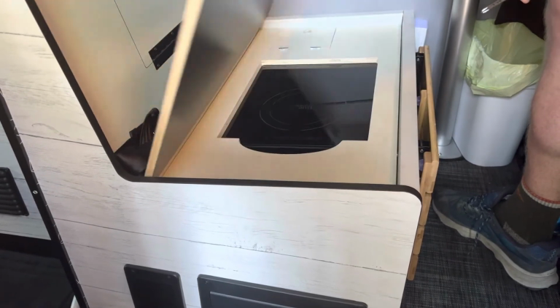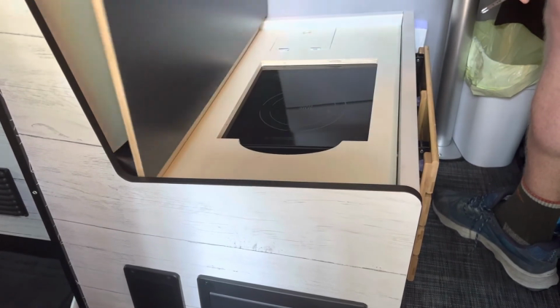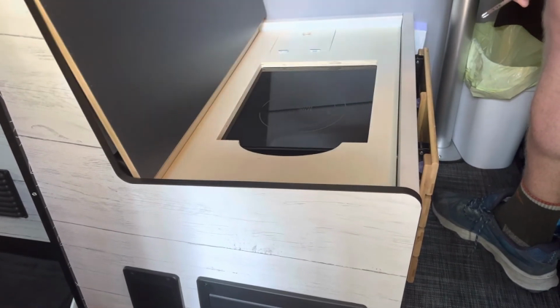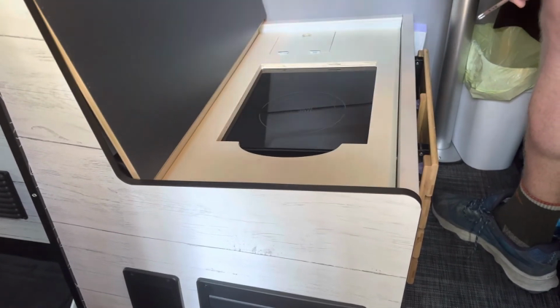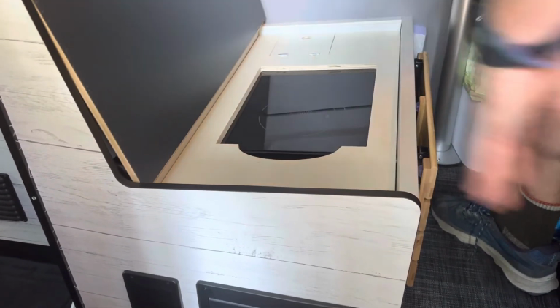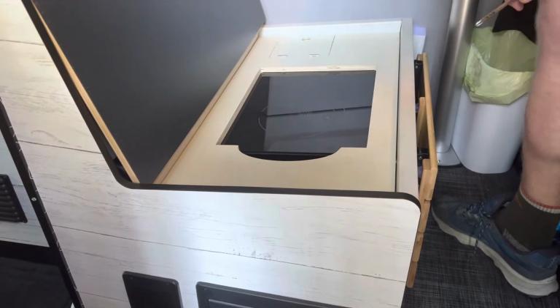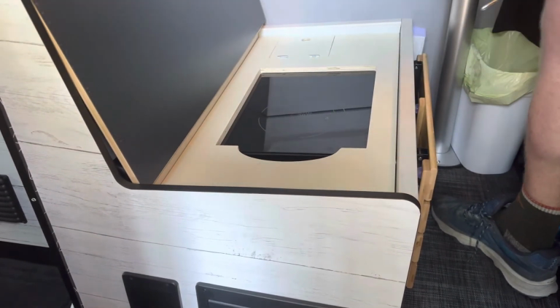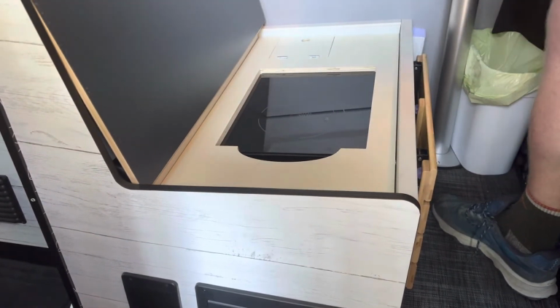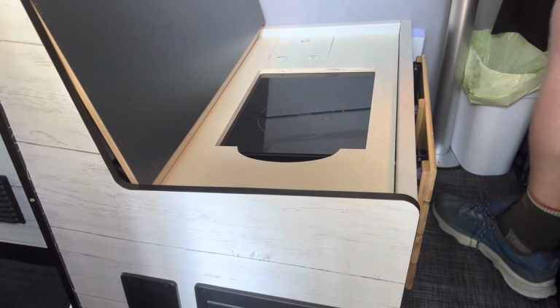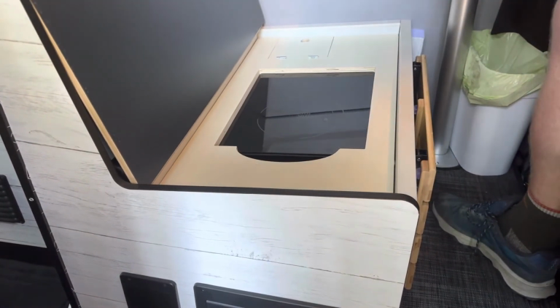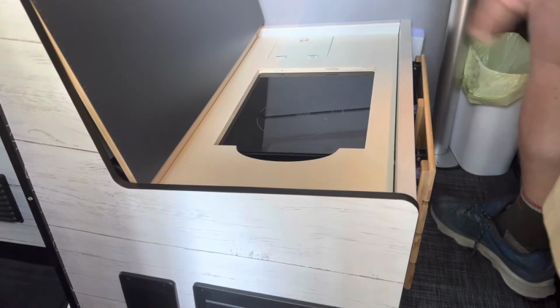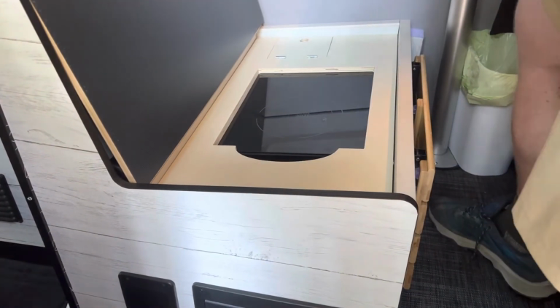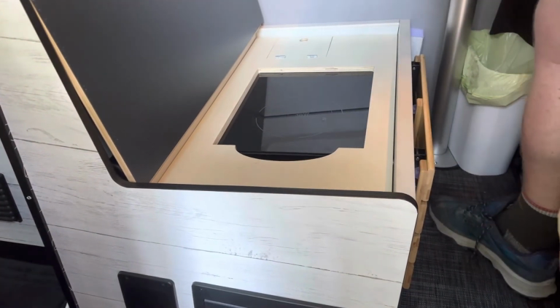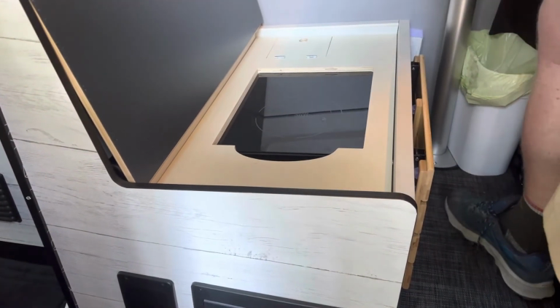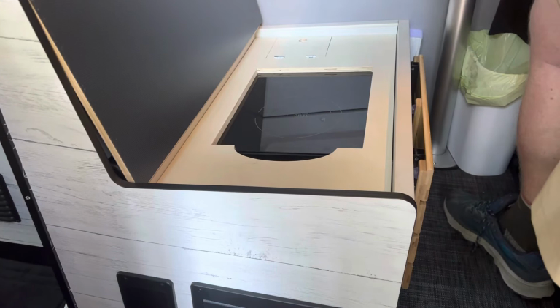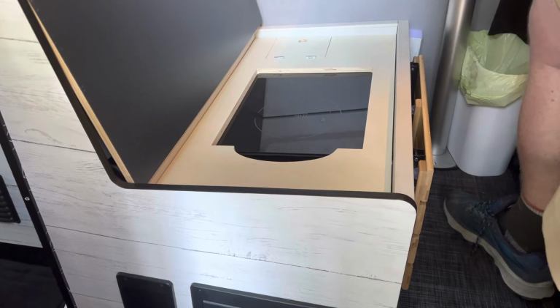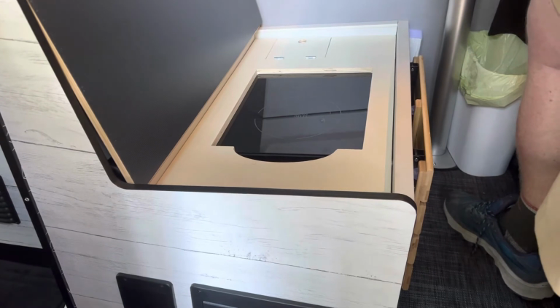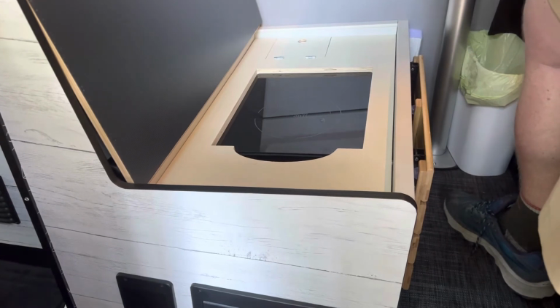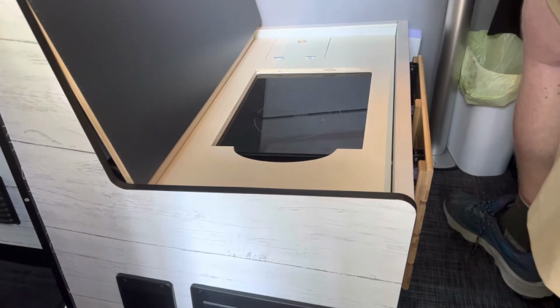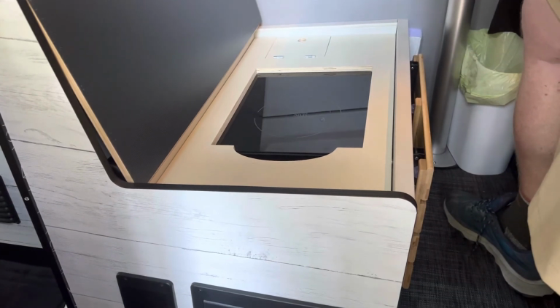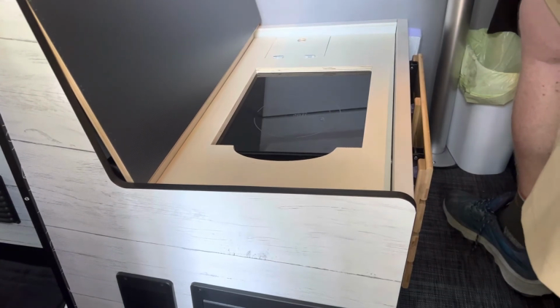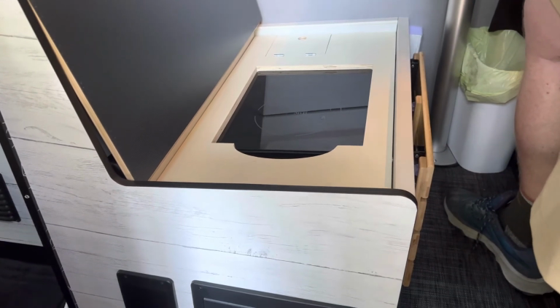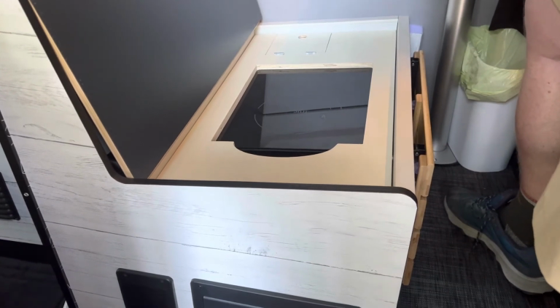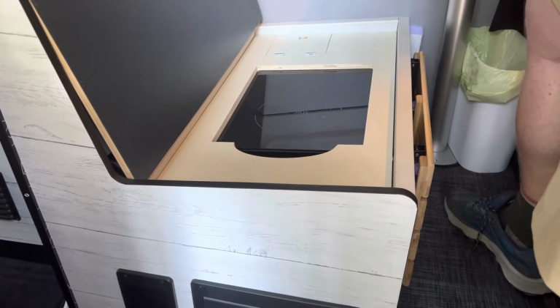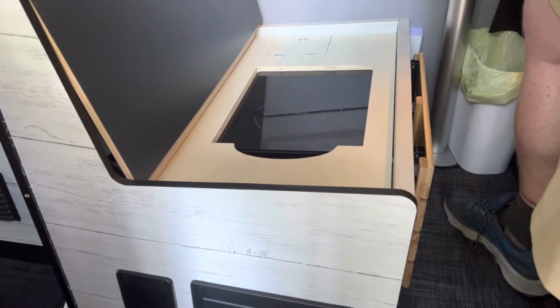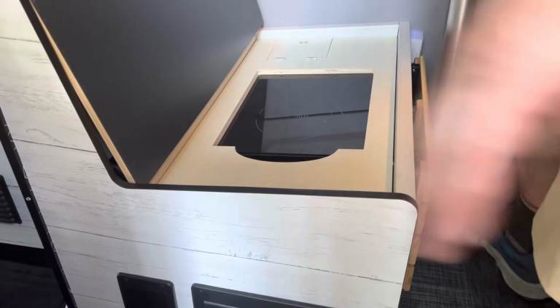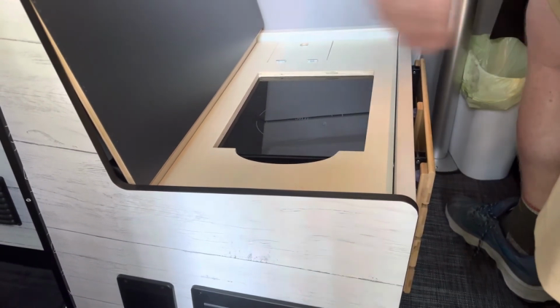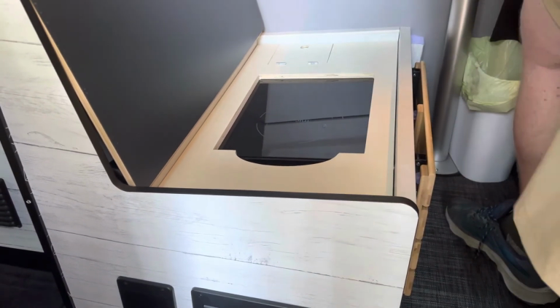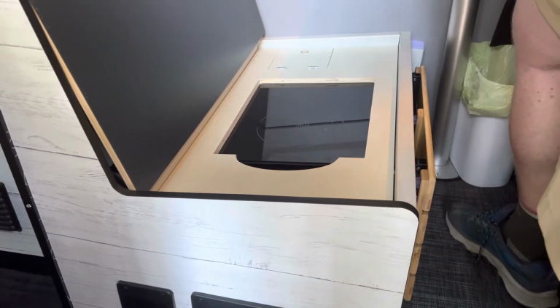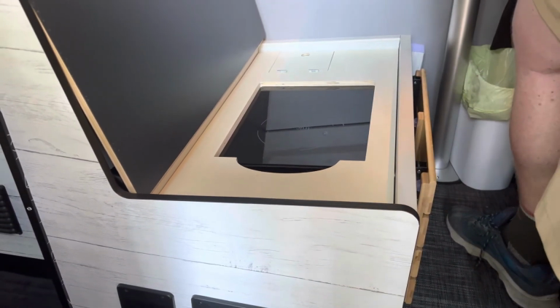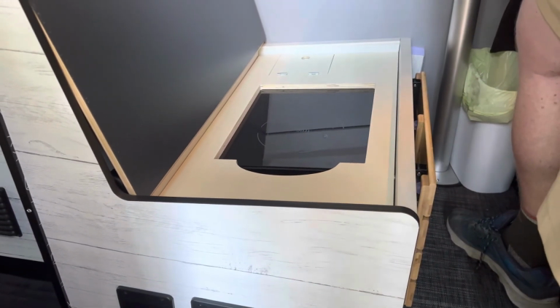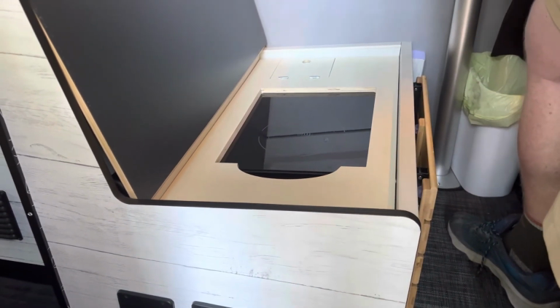It's a good alternate place to keep your induction stove — a way to give yourself more space in that top drawer.